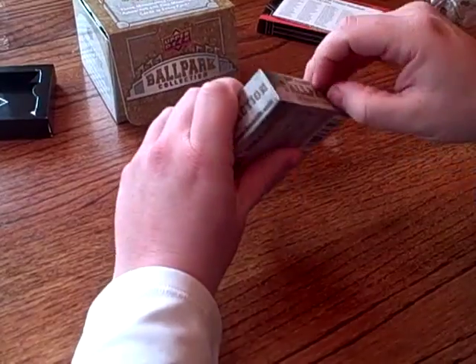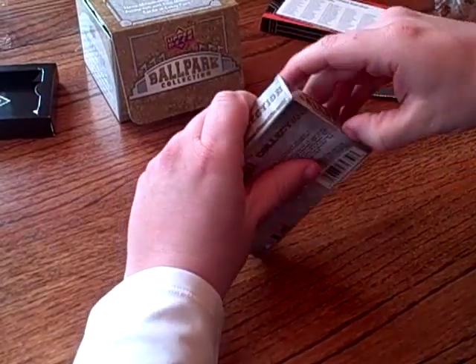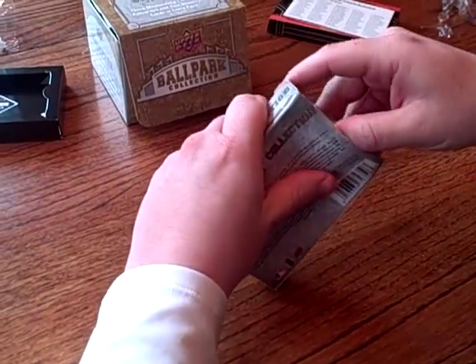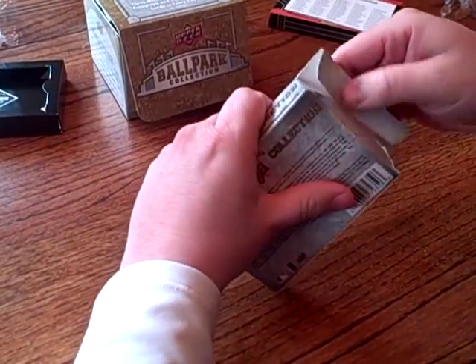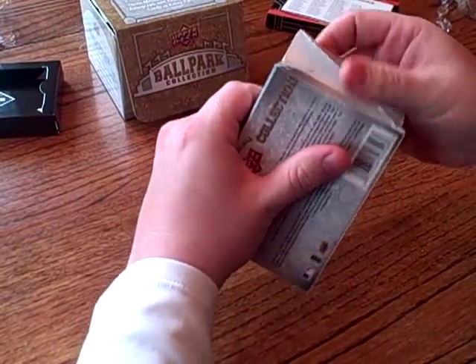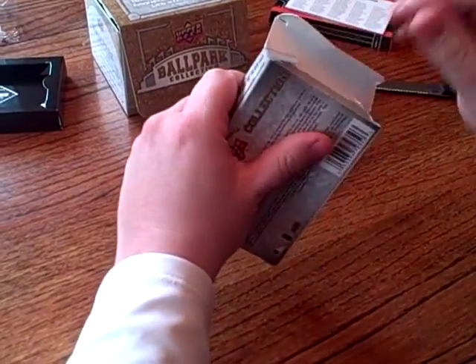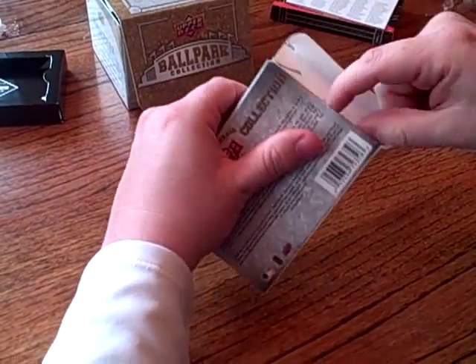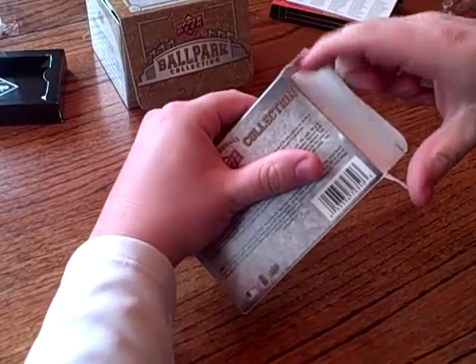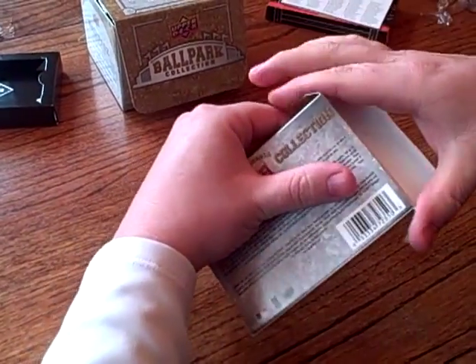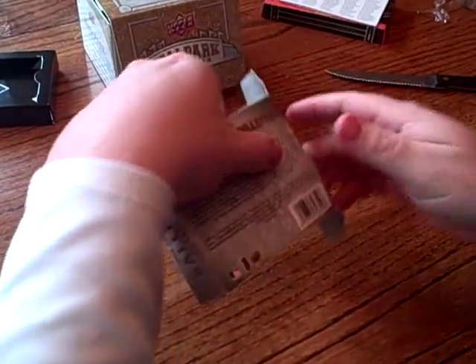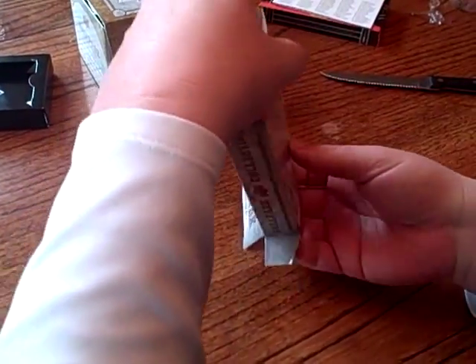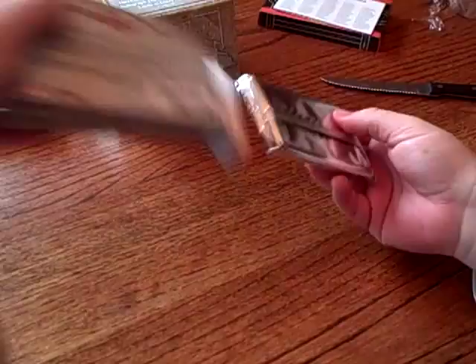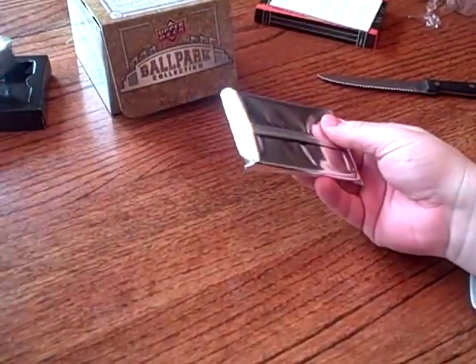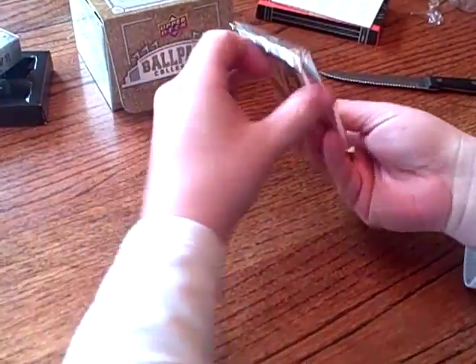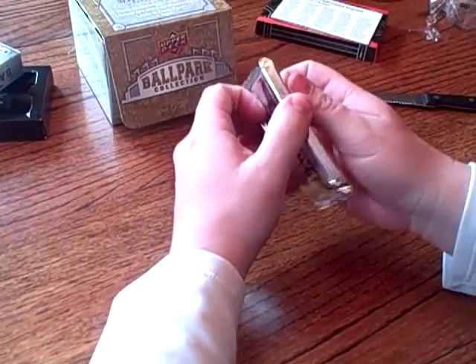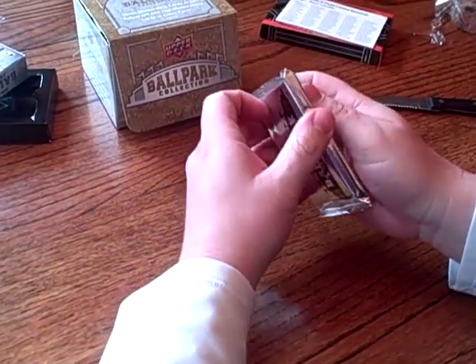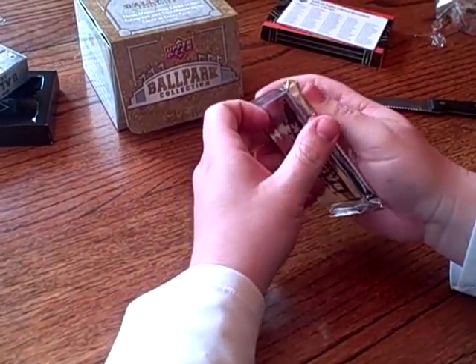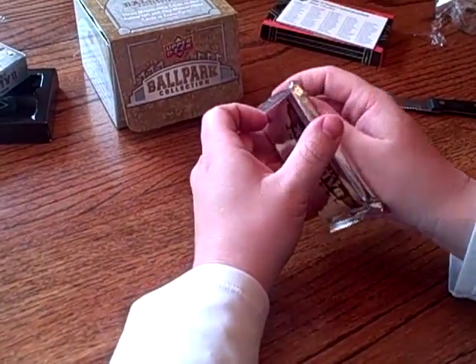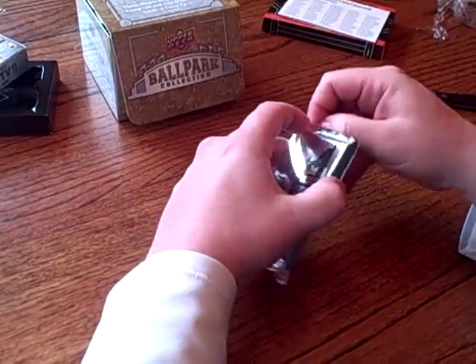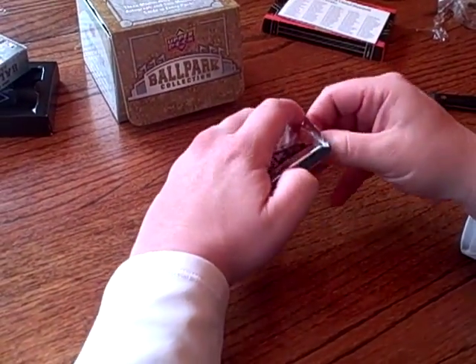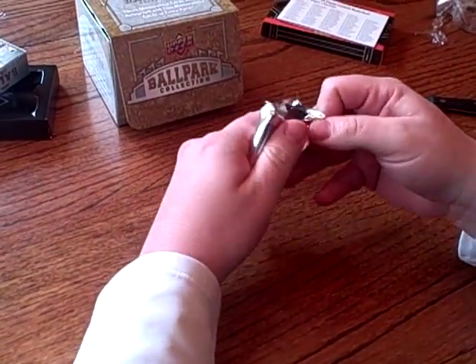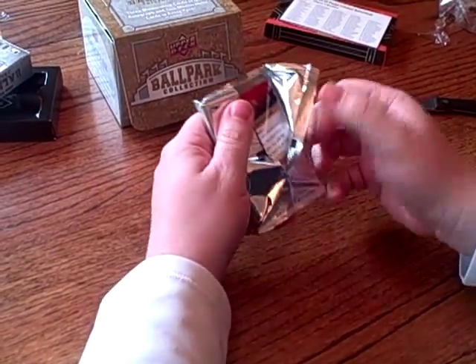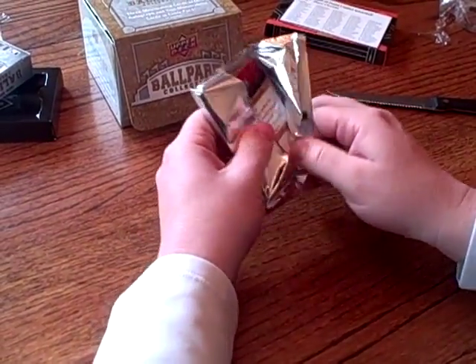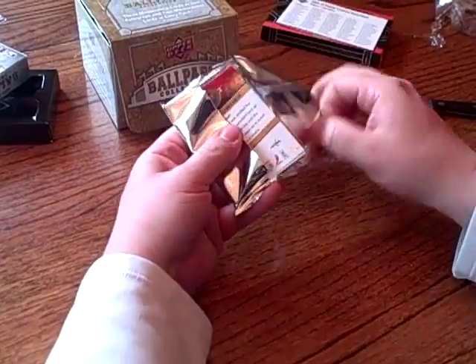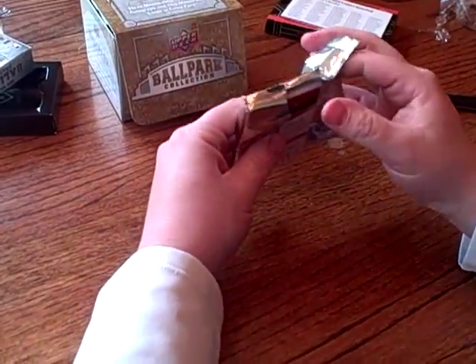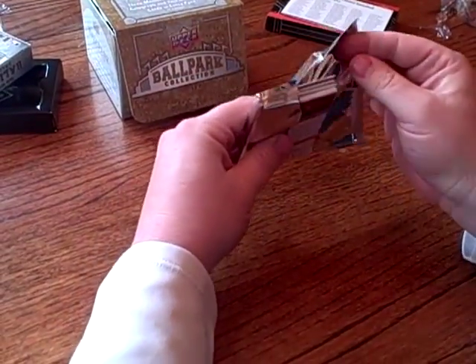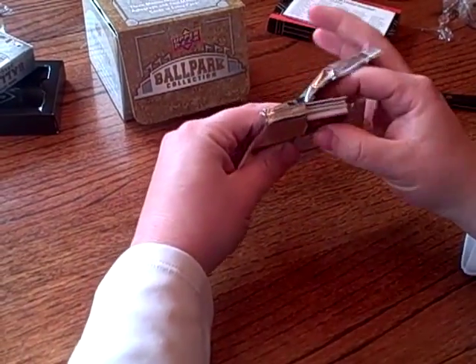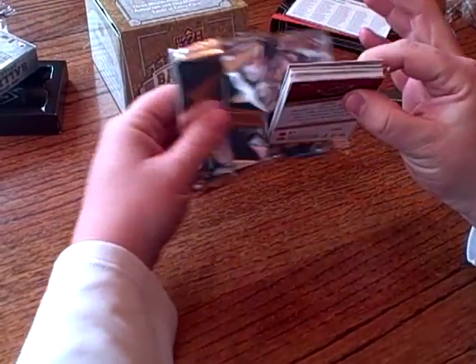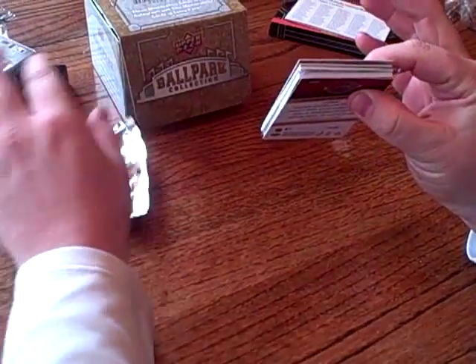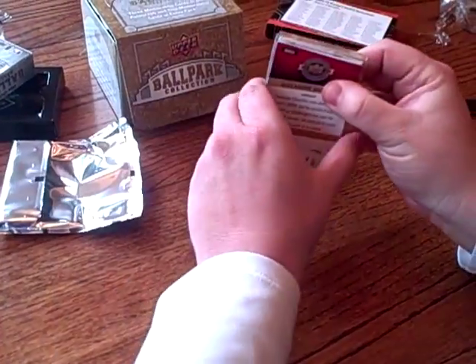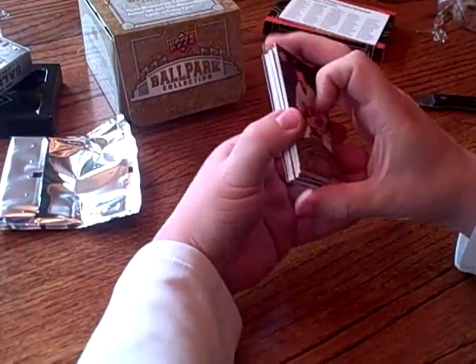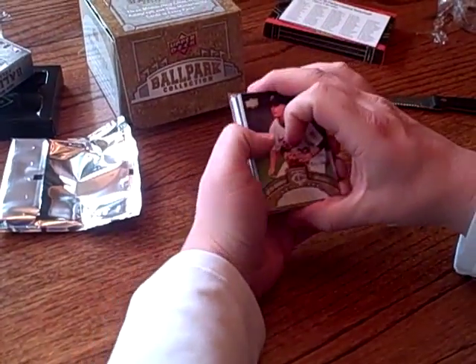I think Gordon Beckham has an autograph rookie in here — that would be a good one to get. They've got six and eight-way swatches again; I think we hit one of those and it's pretty thick.